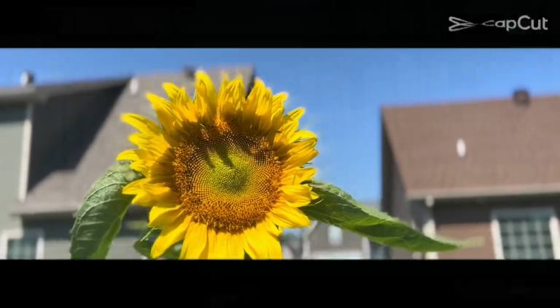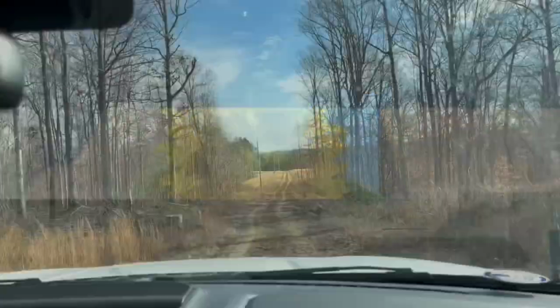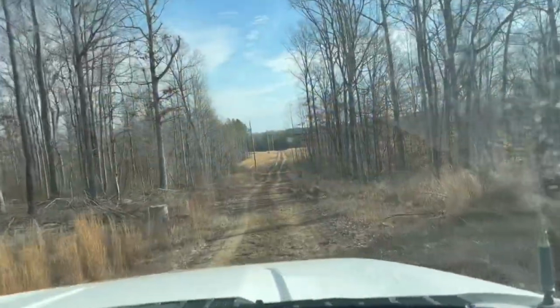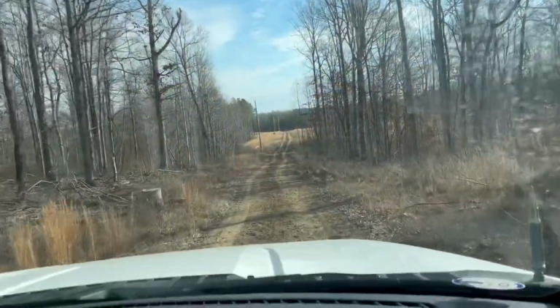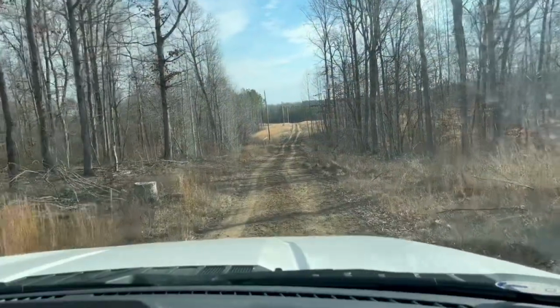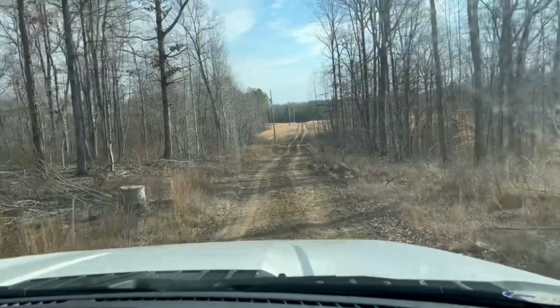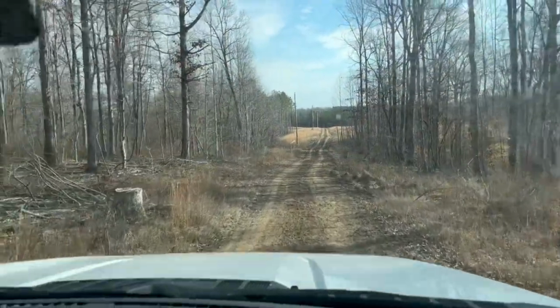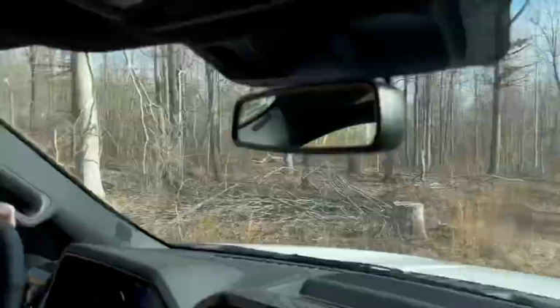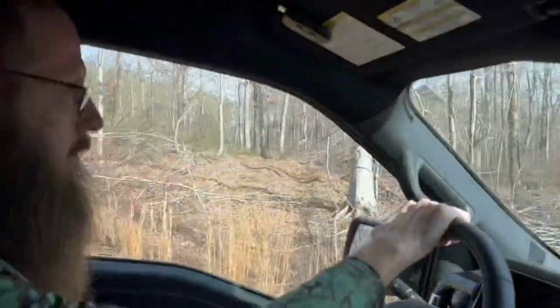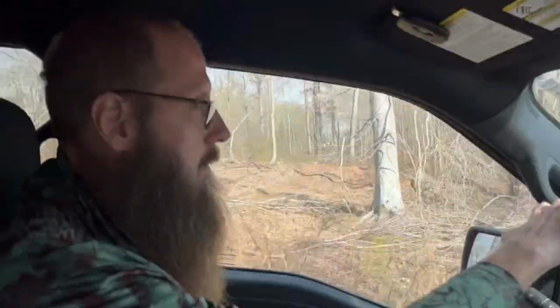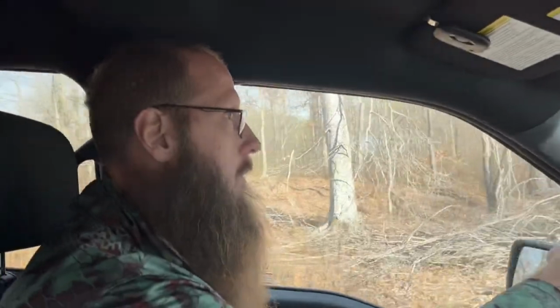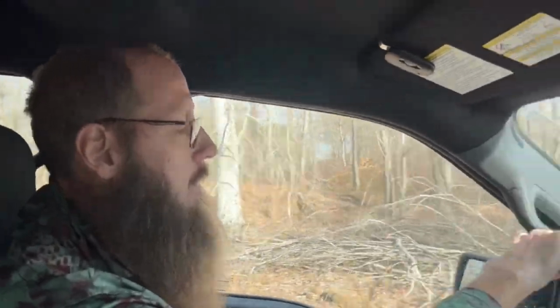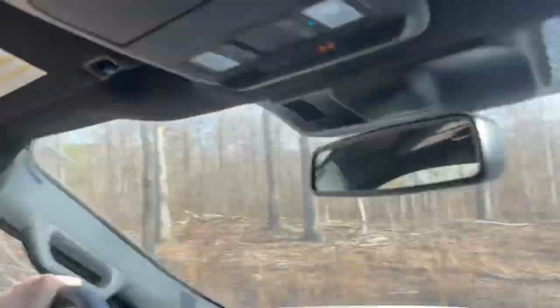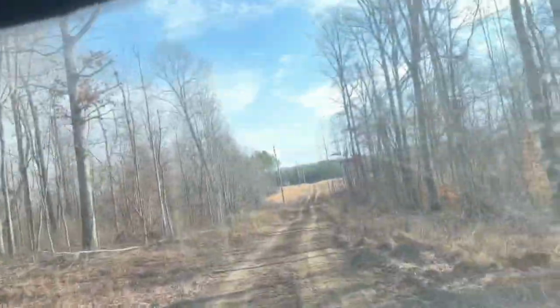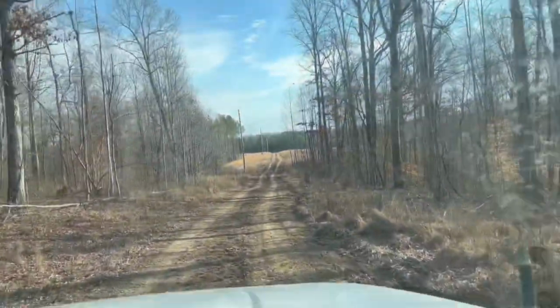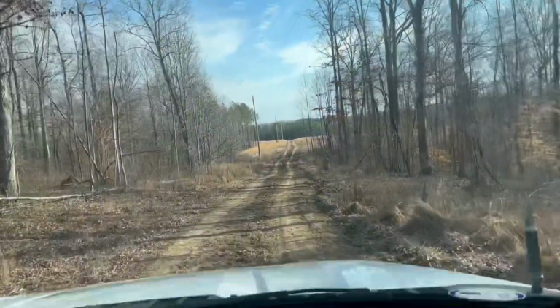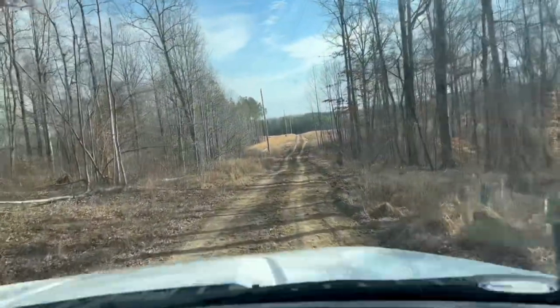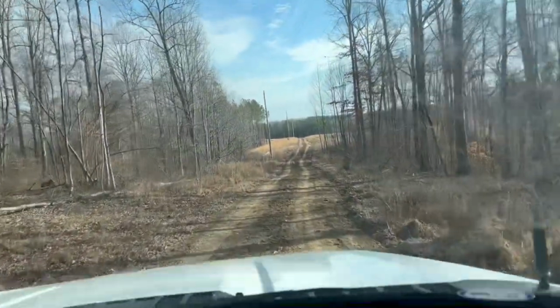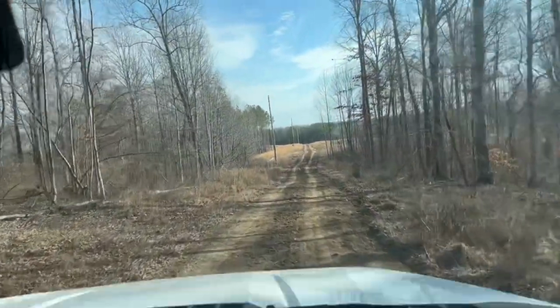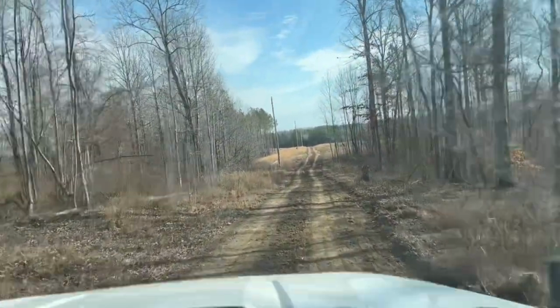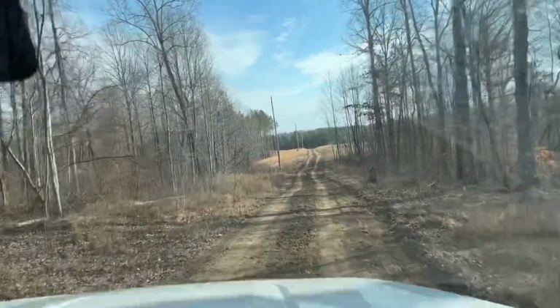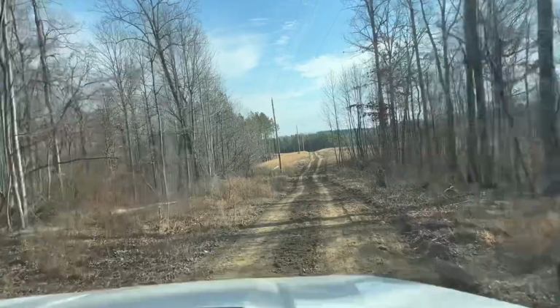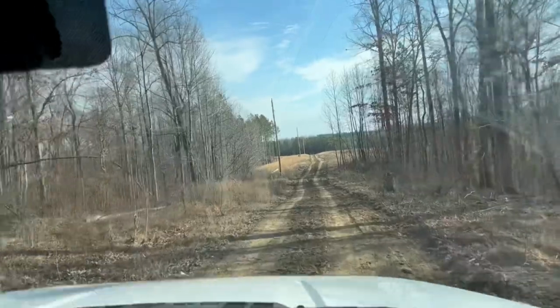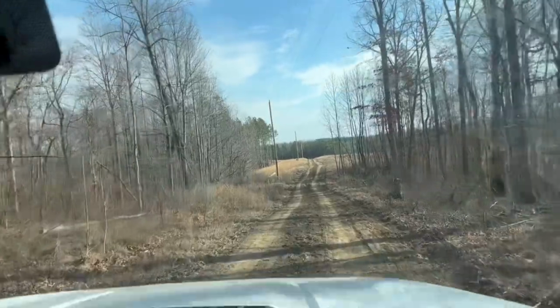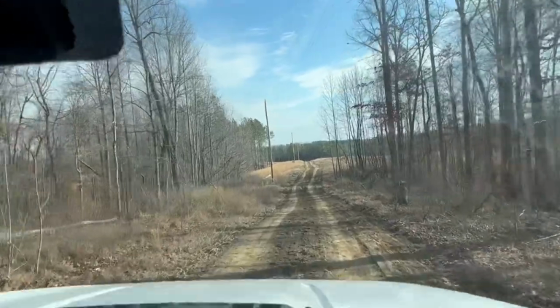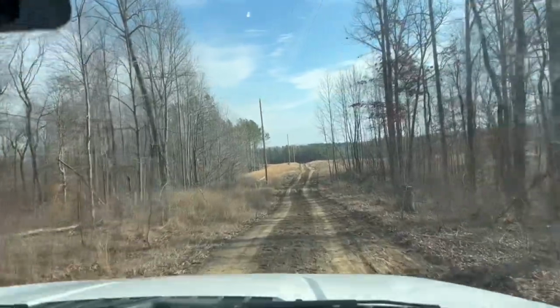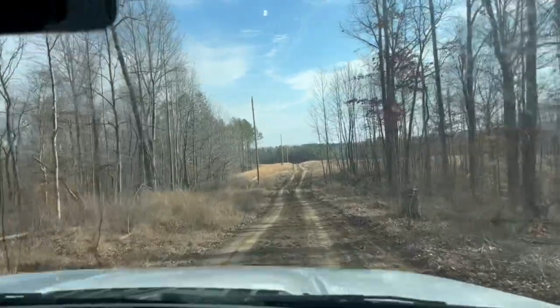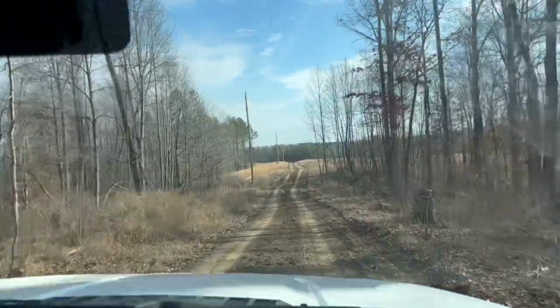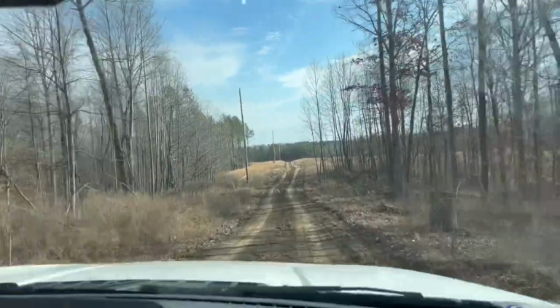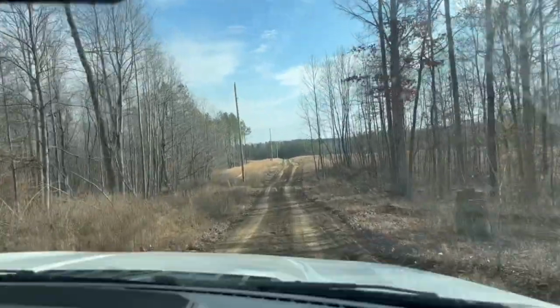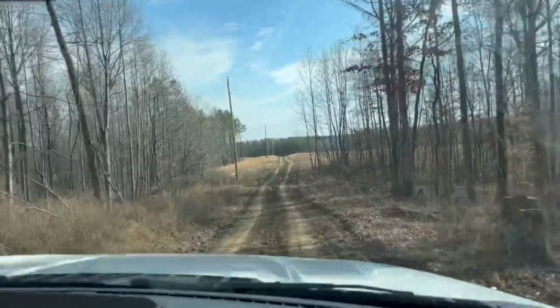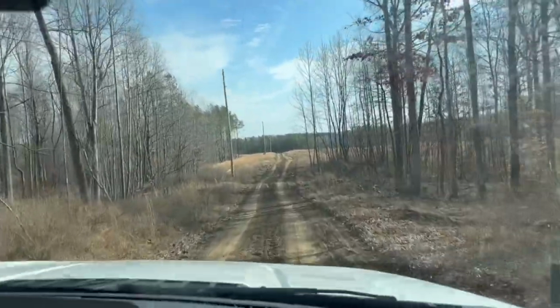Alright you guys, Chris worked on the road so we're gonna give it a look. I haven't seen it. He was working on the road yesterday. You can tell he's come through here with a box blade and worked some of this mud out.